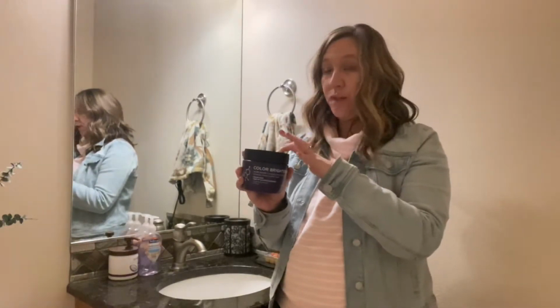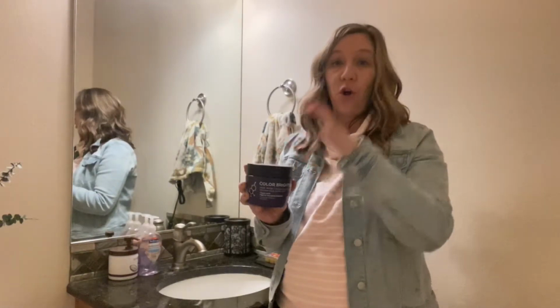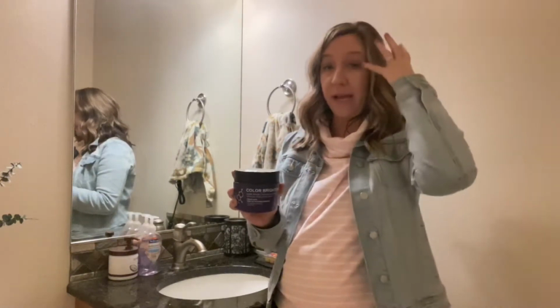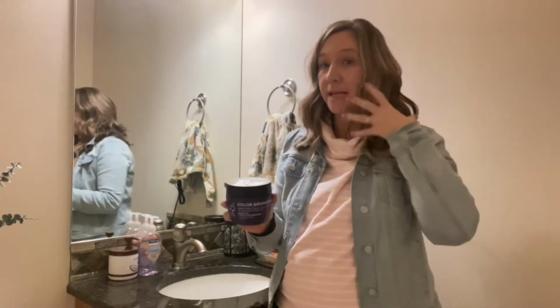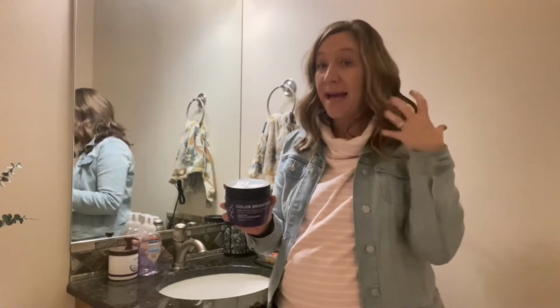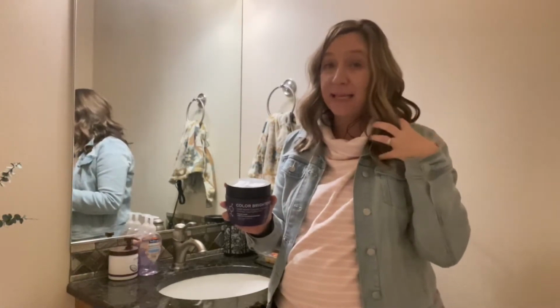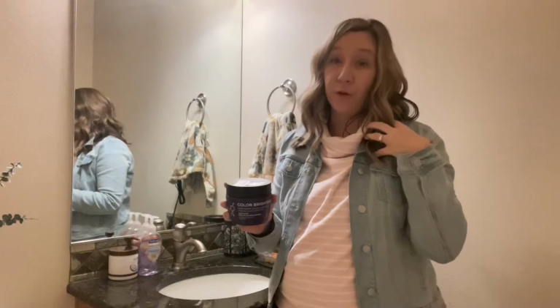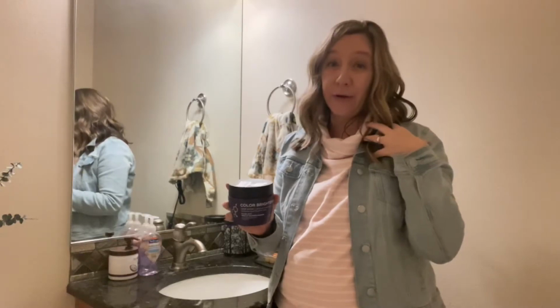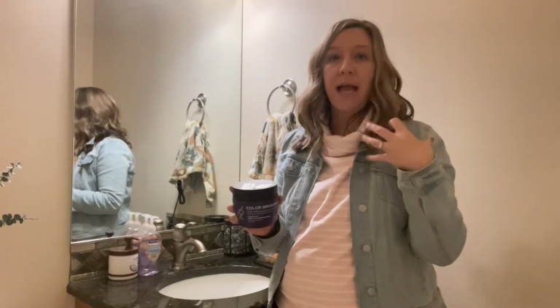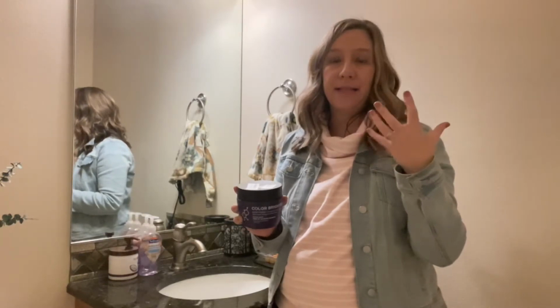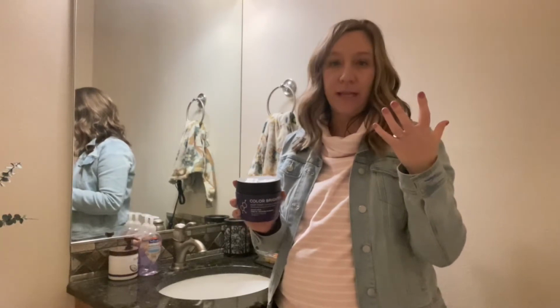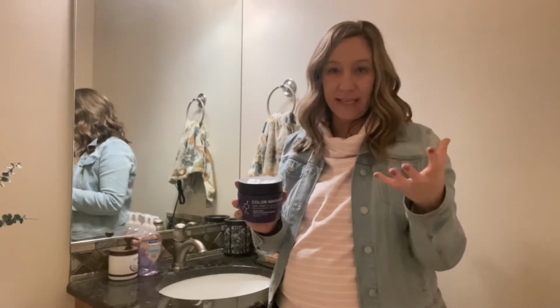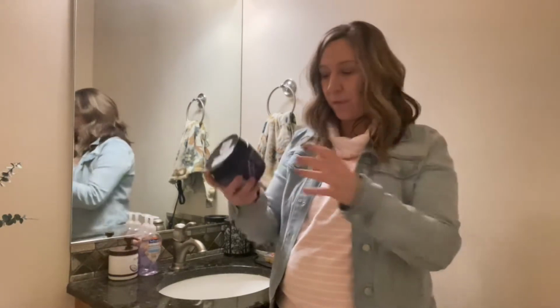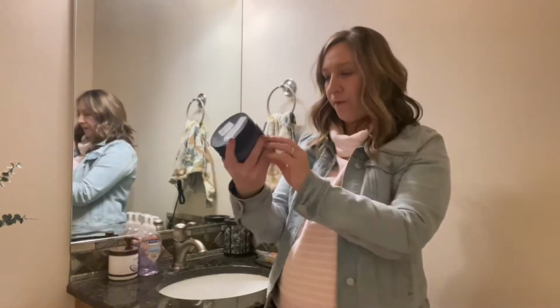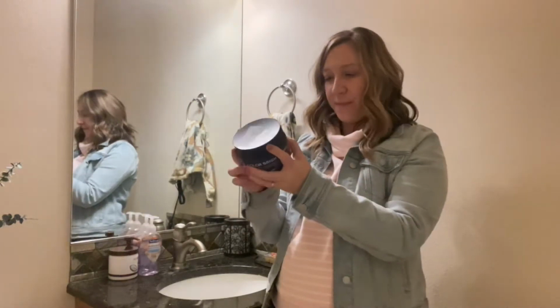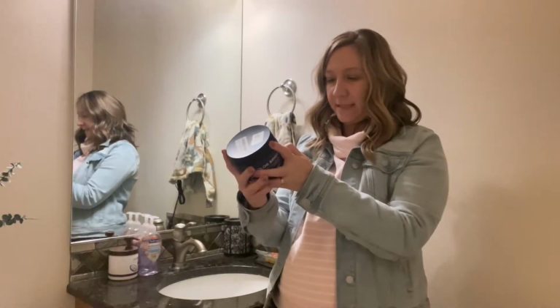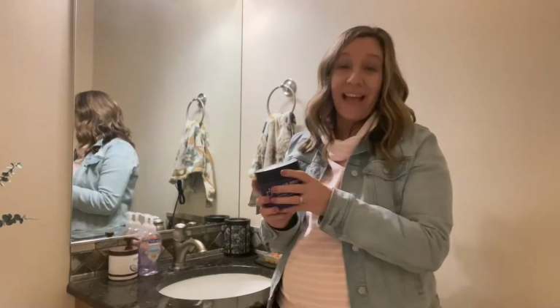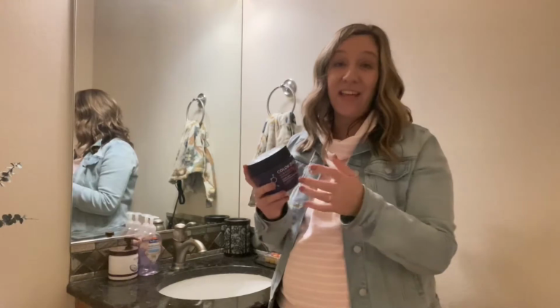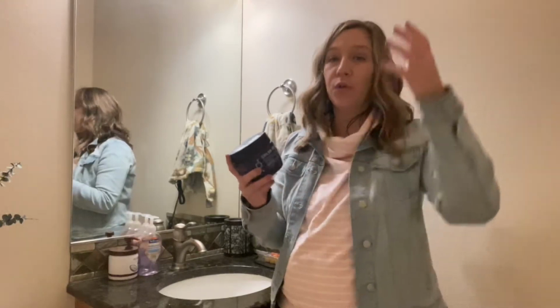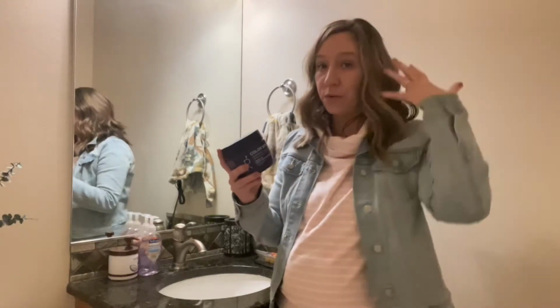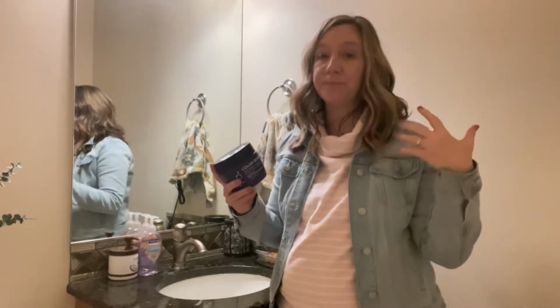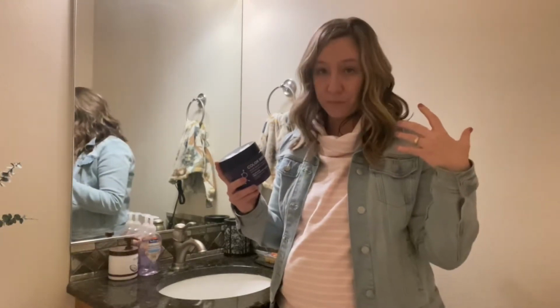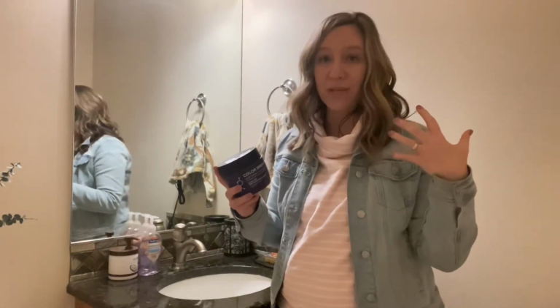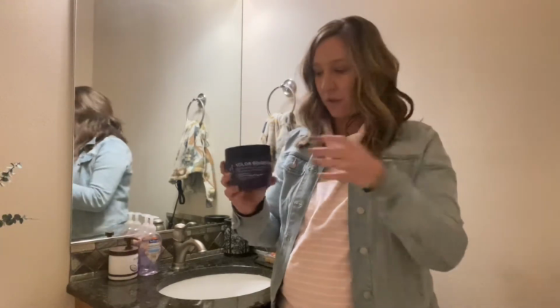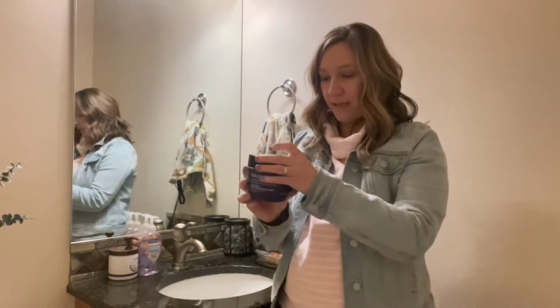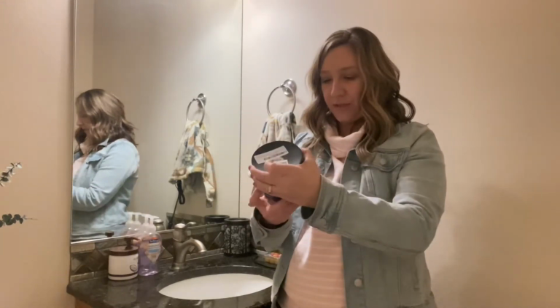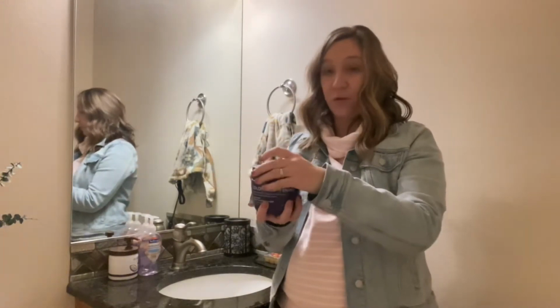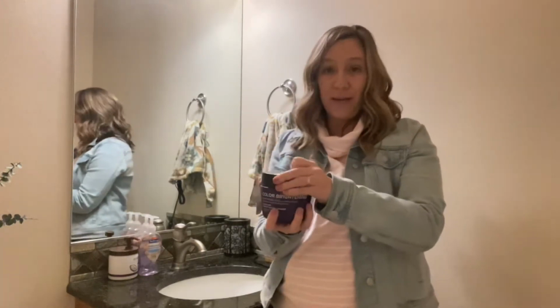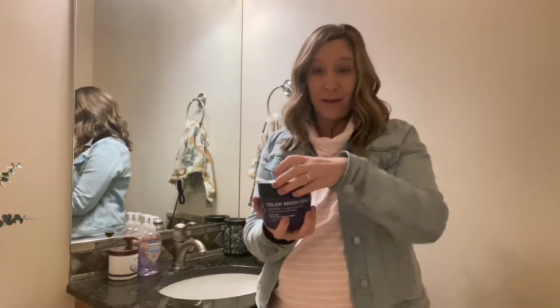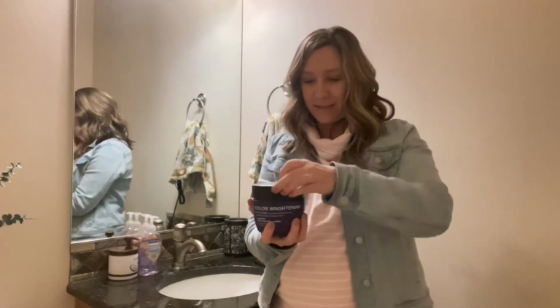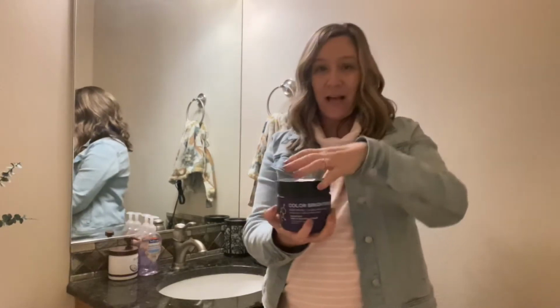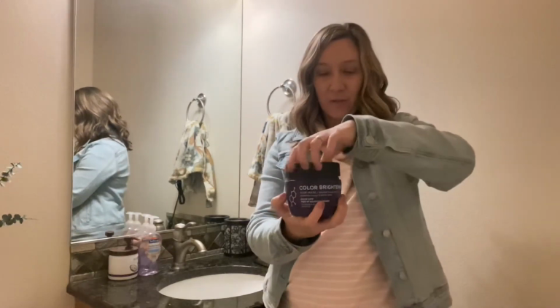put this on your hair — it's like a mask for your hair — and you let it sit for about five minutes, and then you will thoroughly rinse it out. This is a great product and it has a twist on cap.